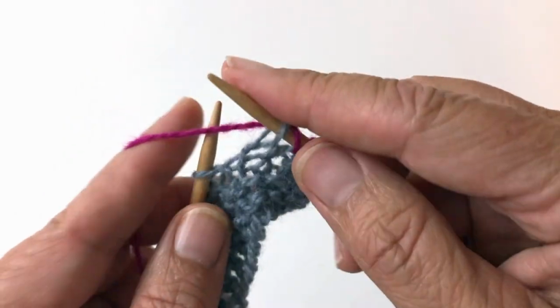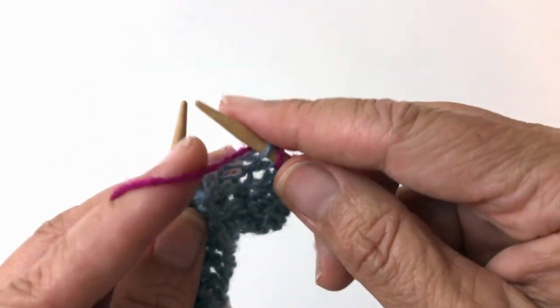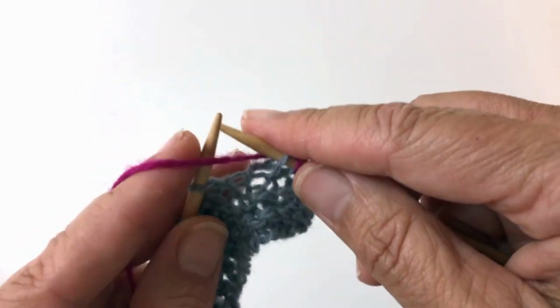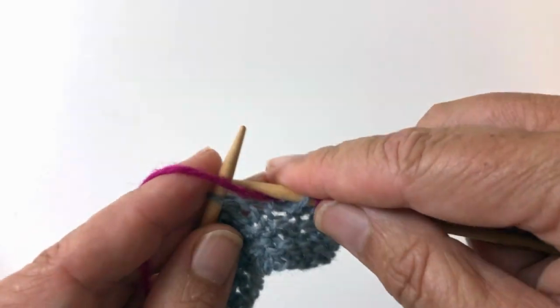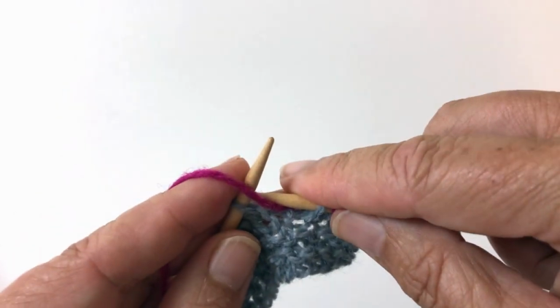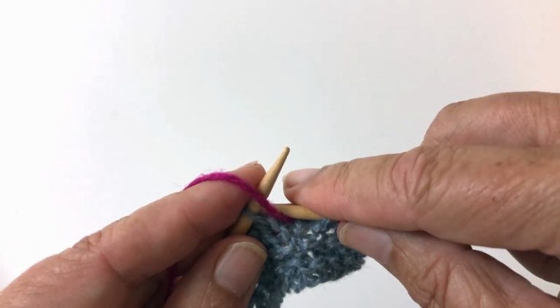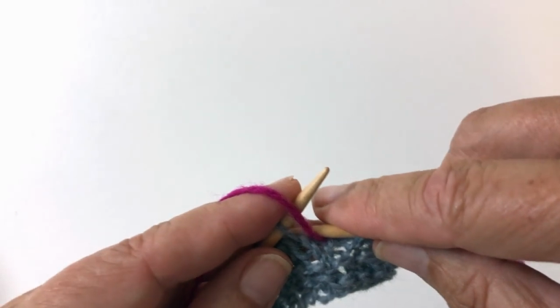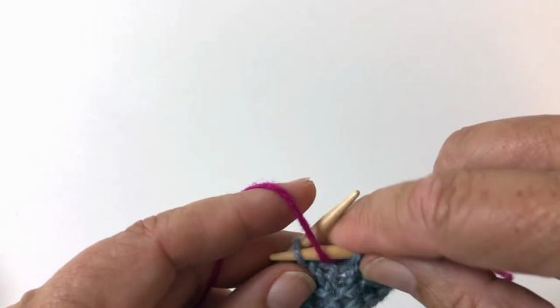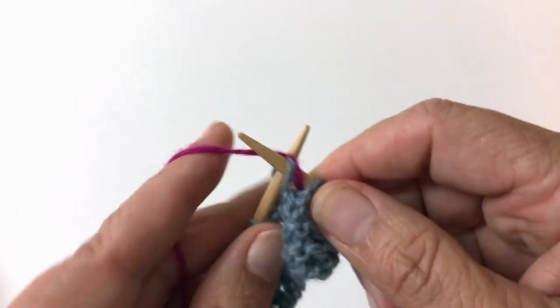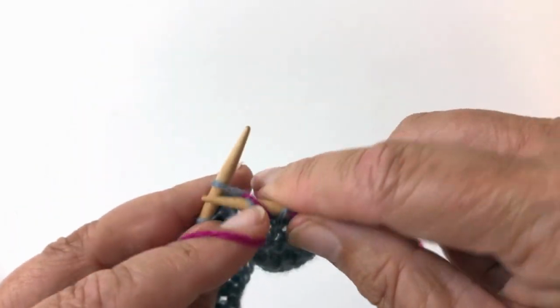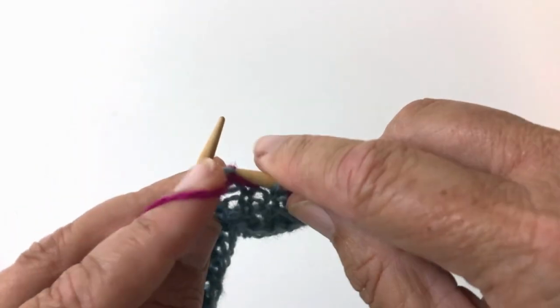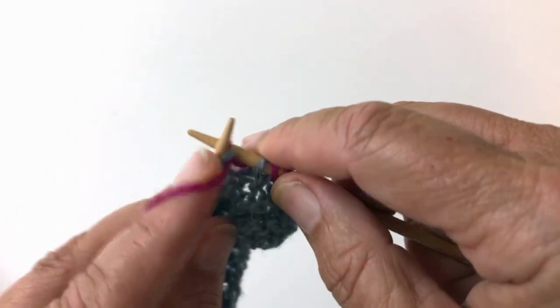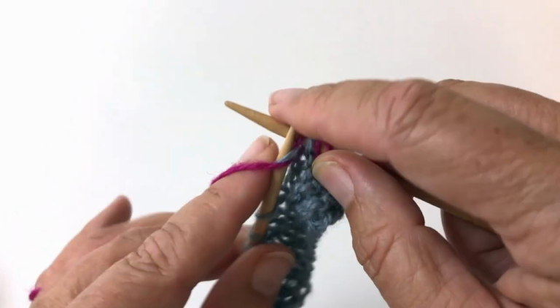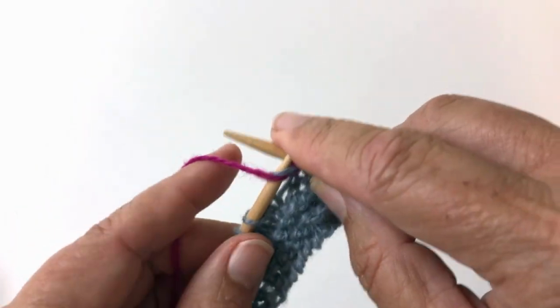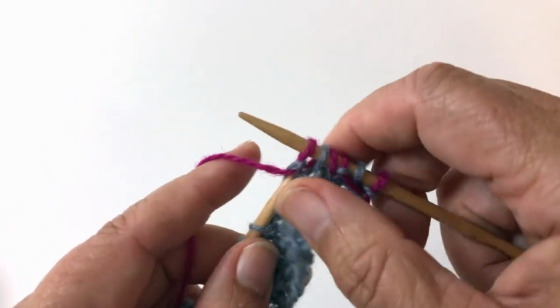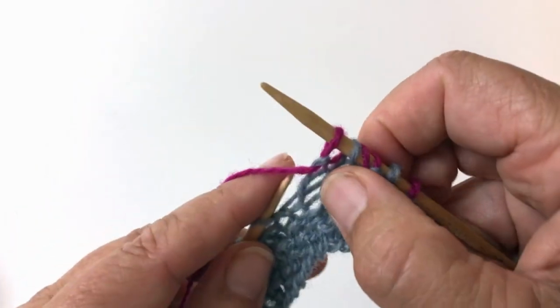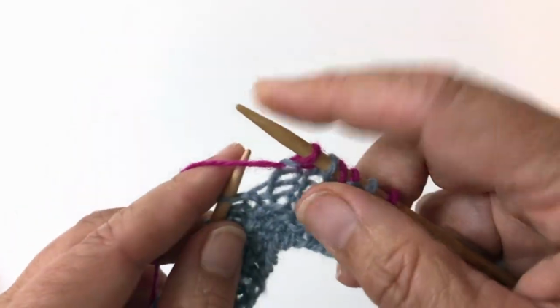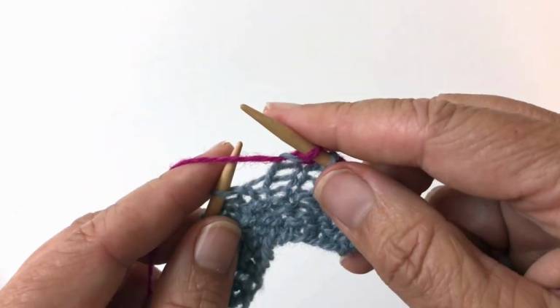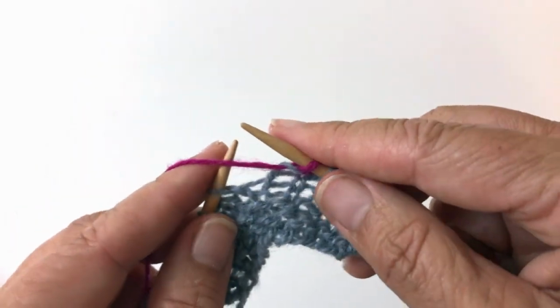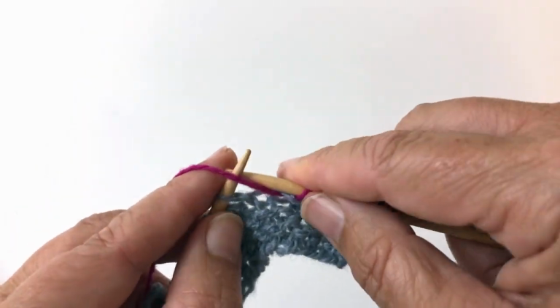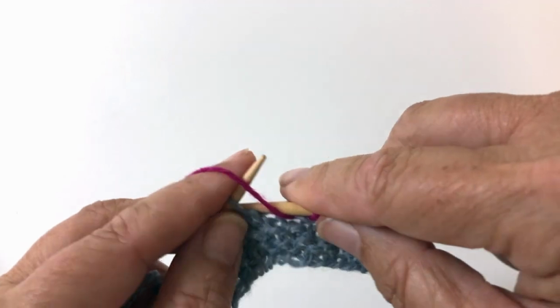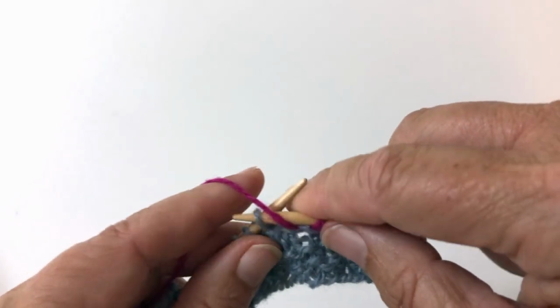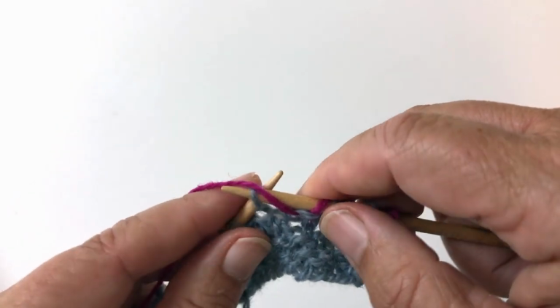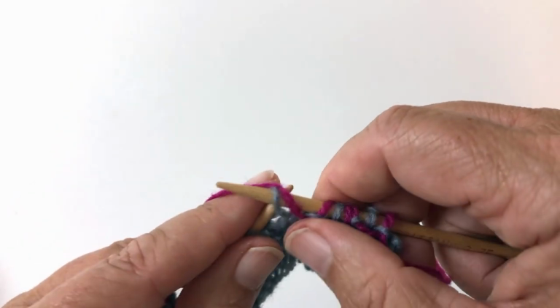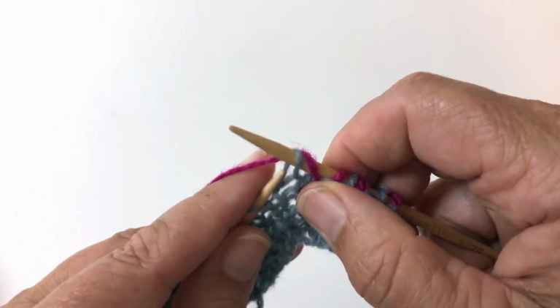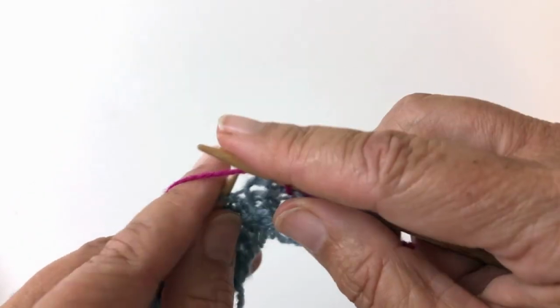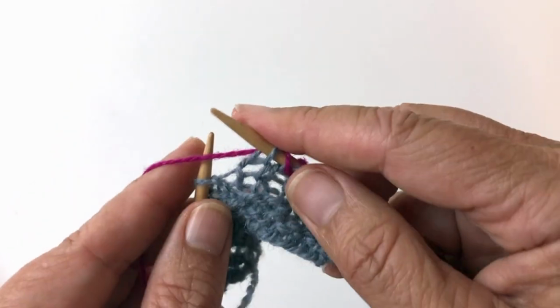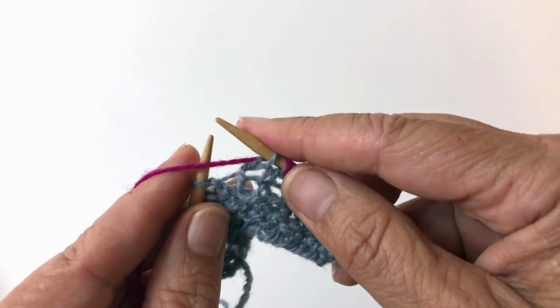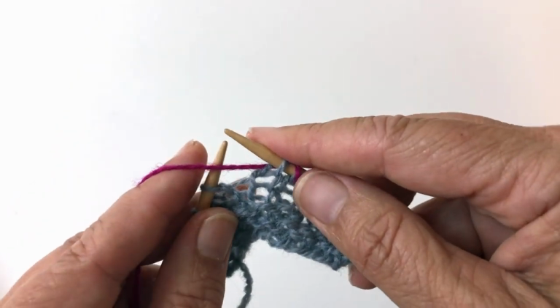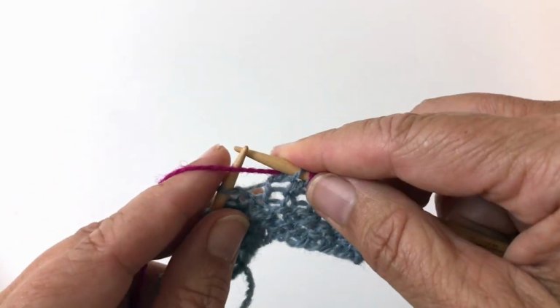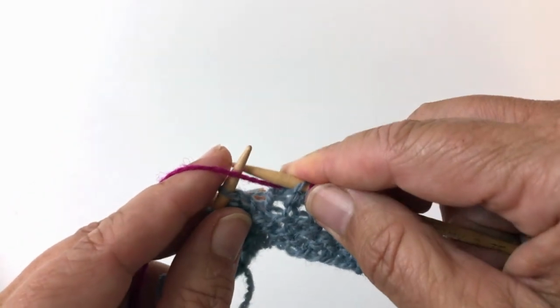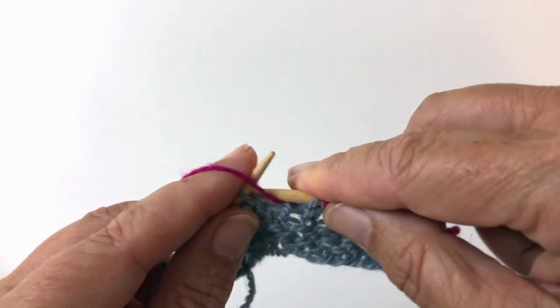do a yarn over, yarn in front, purl, slip the stitch, yarn over, purl.